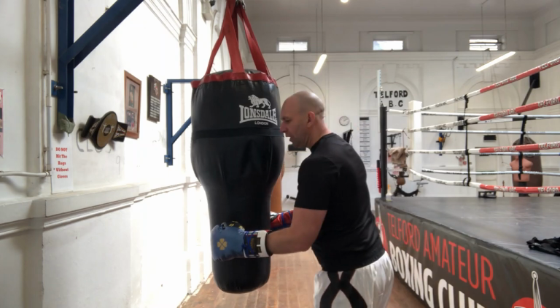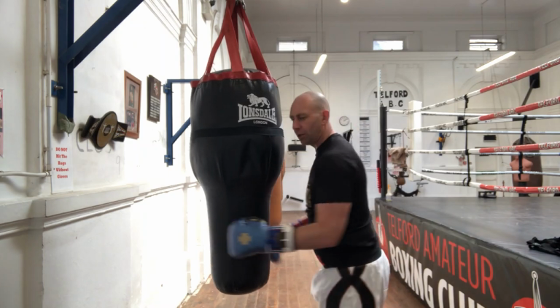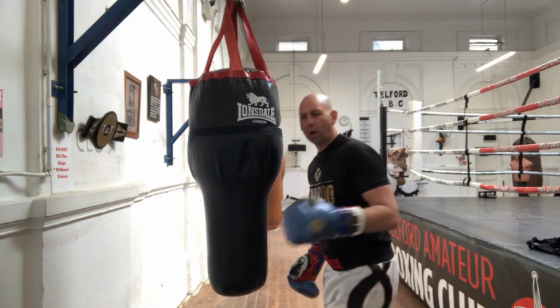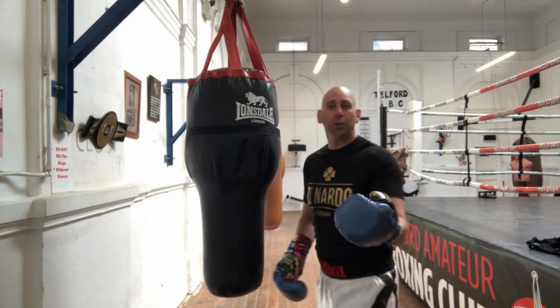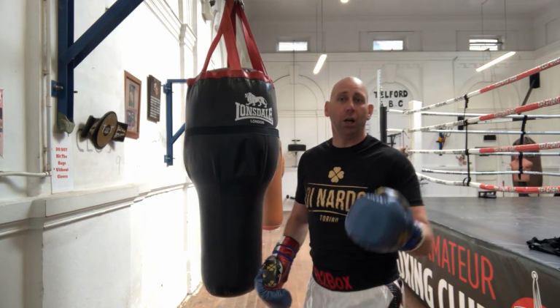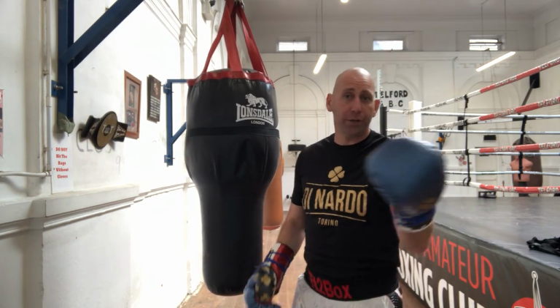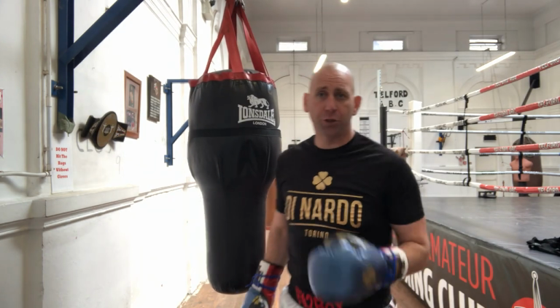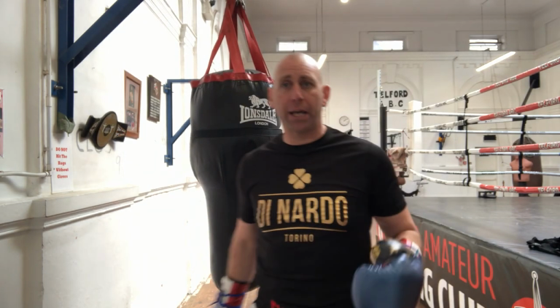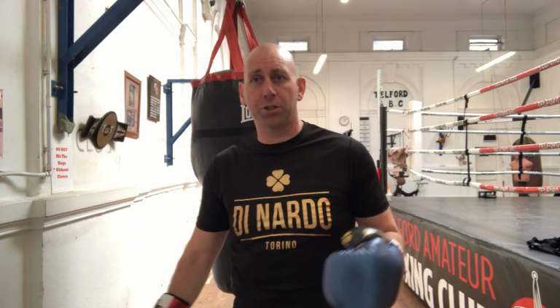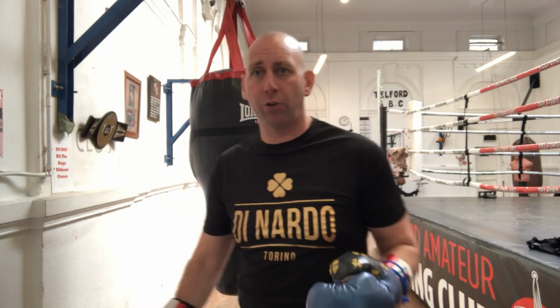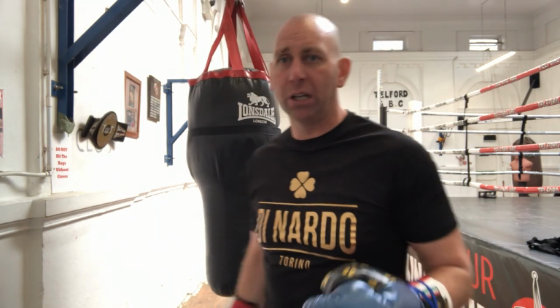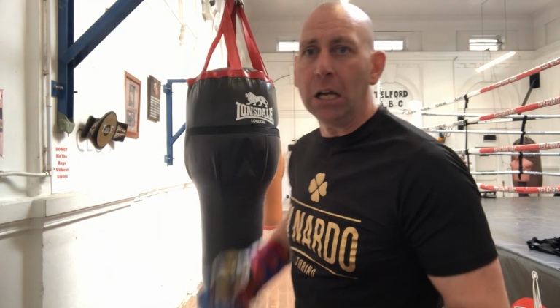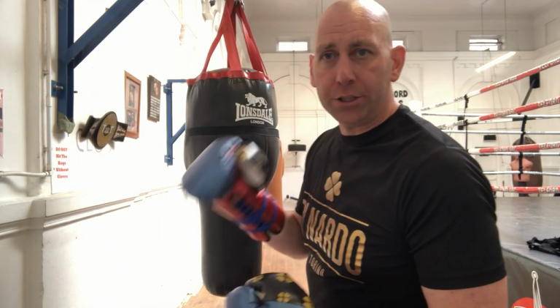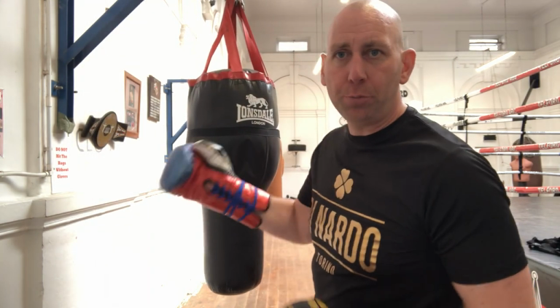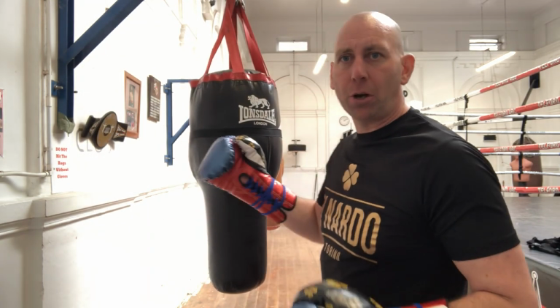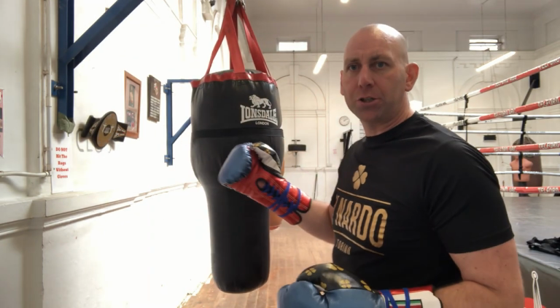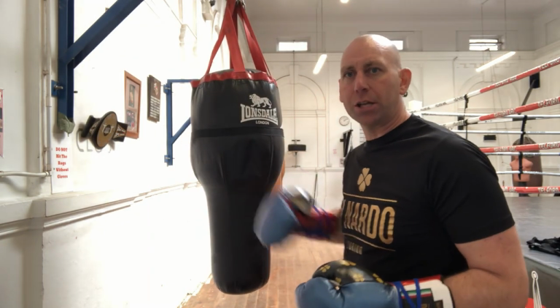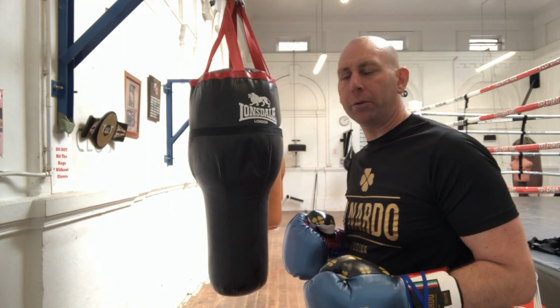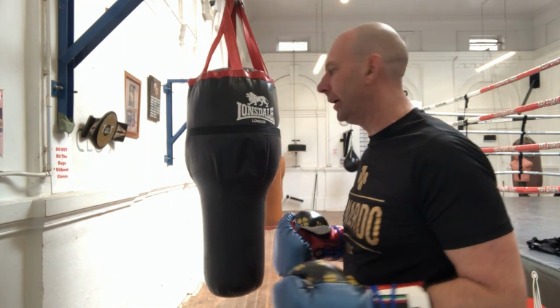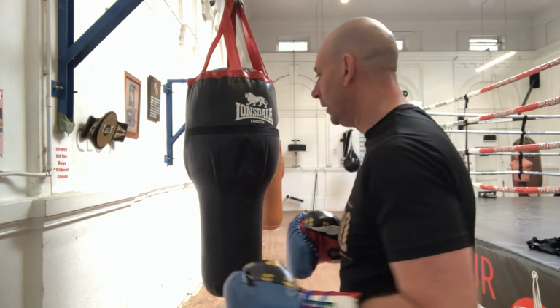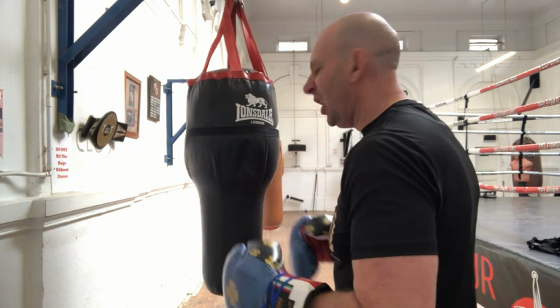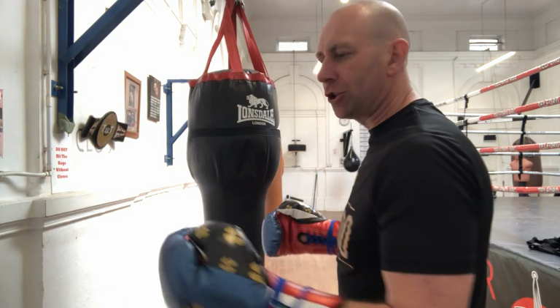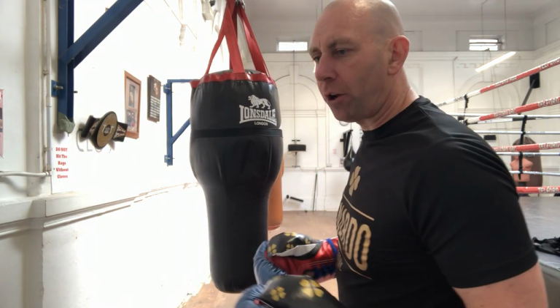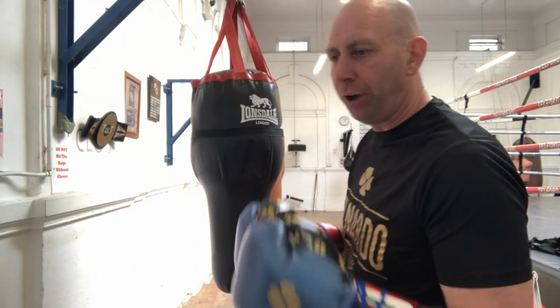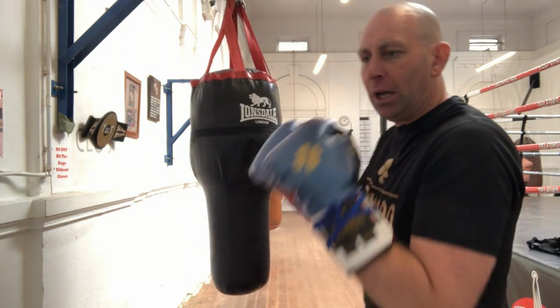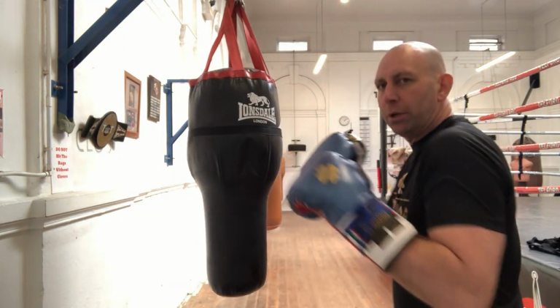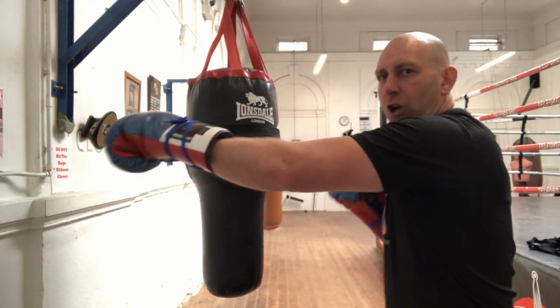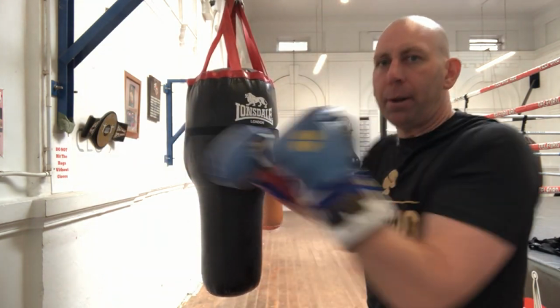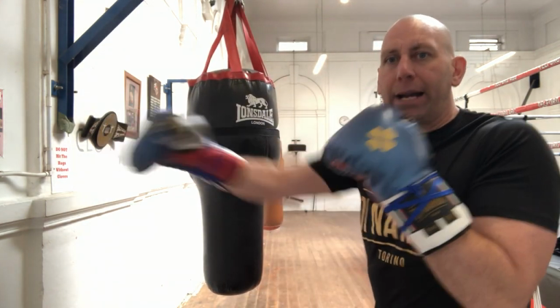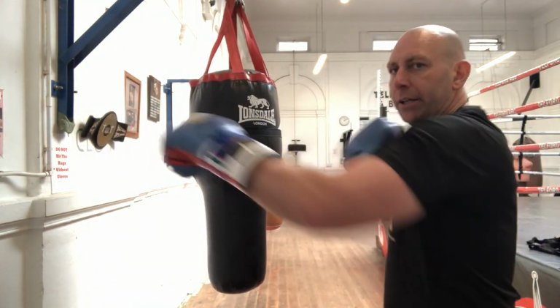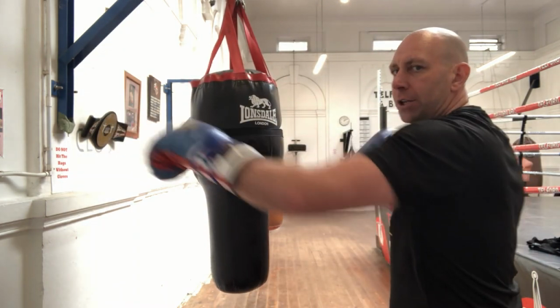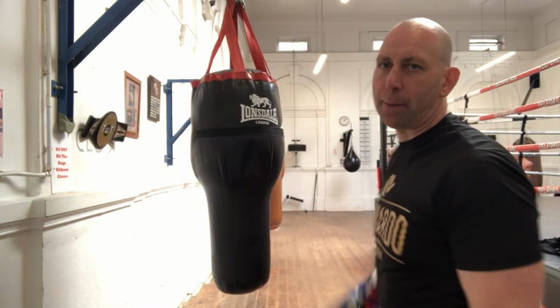So I'll do three-punch combinations this round. I did two-punch combinations last round. I'll start off with a jab, backhand, and a jab.